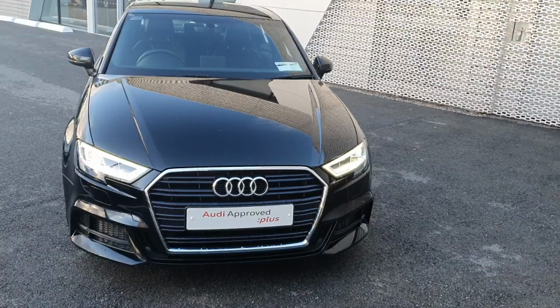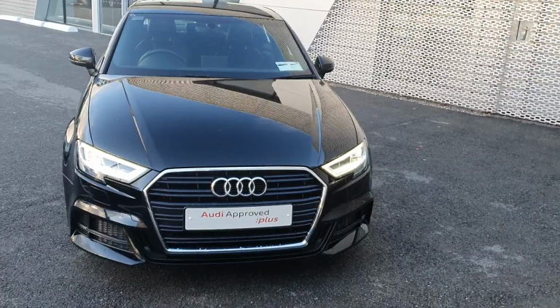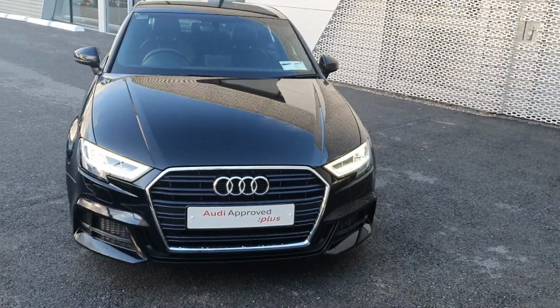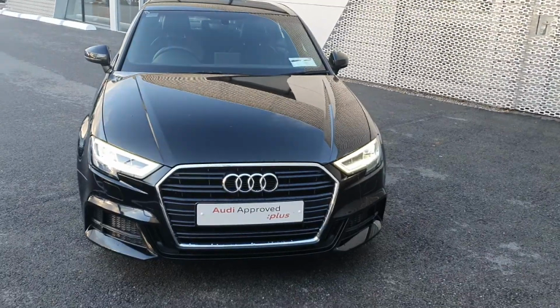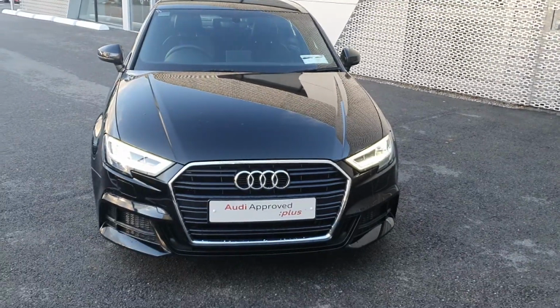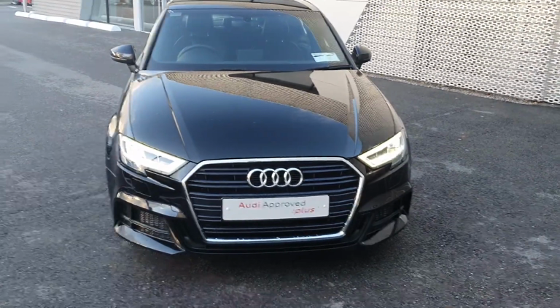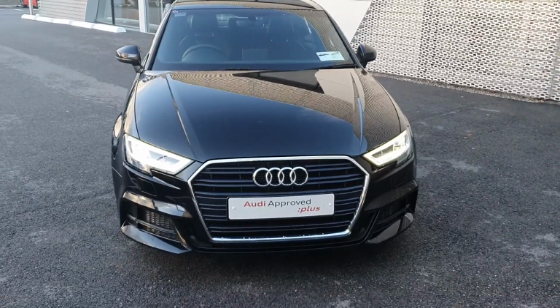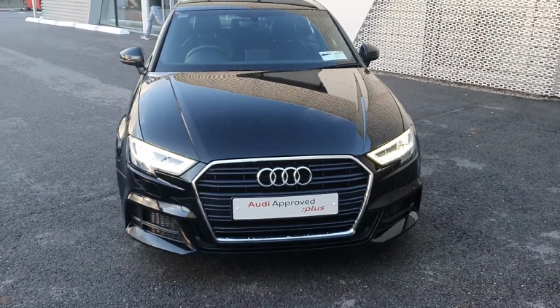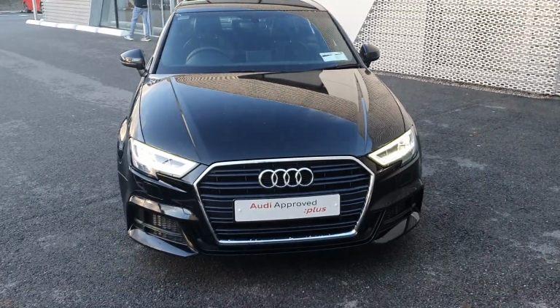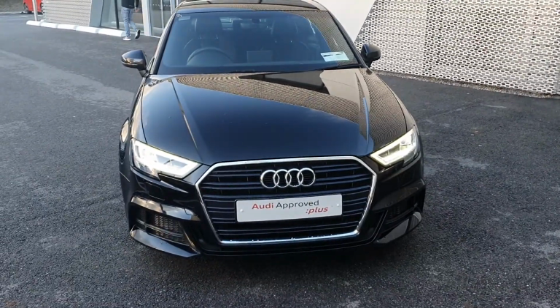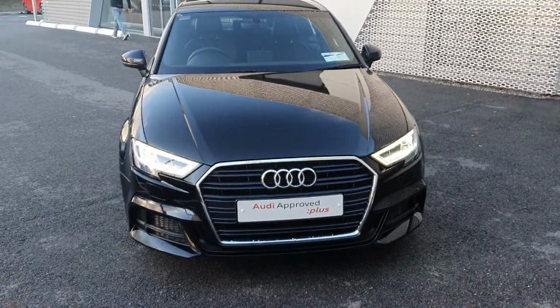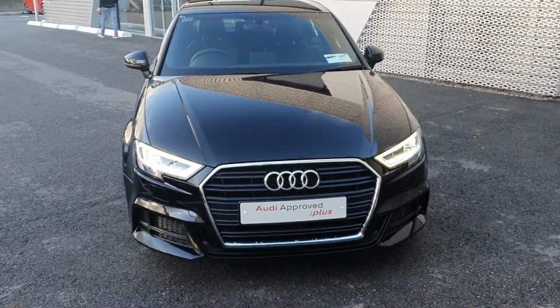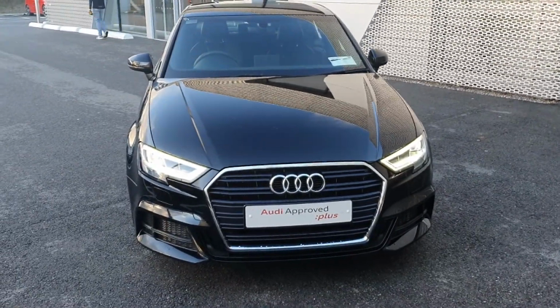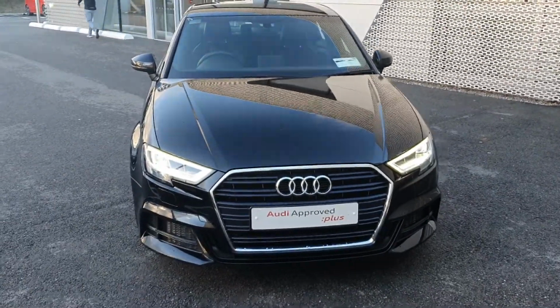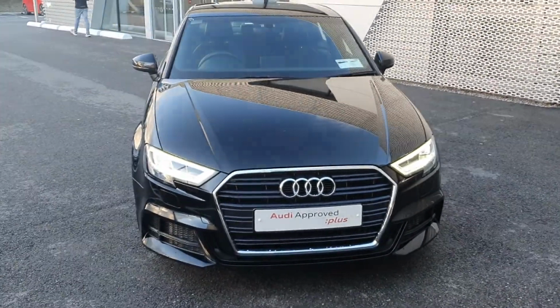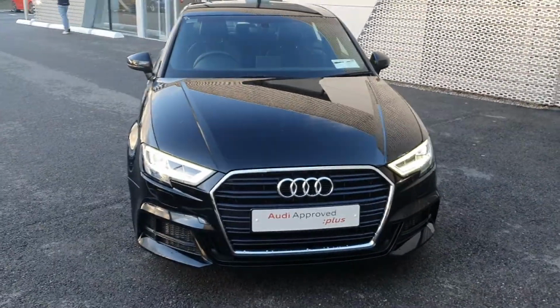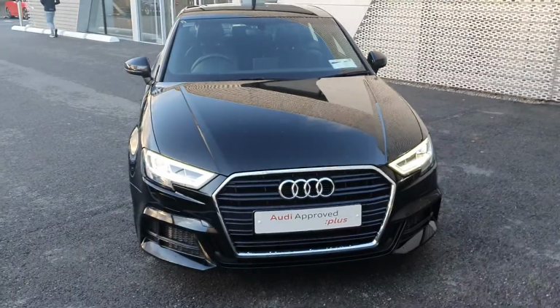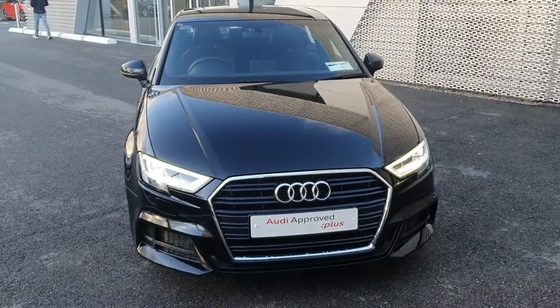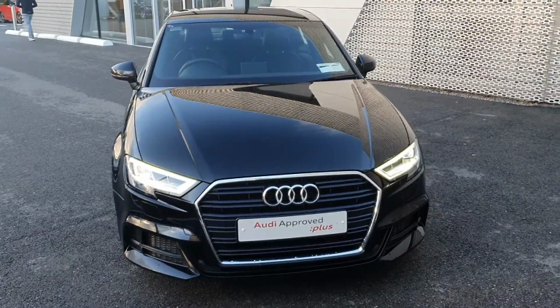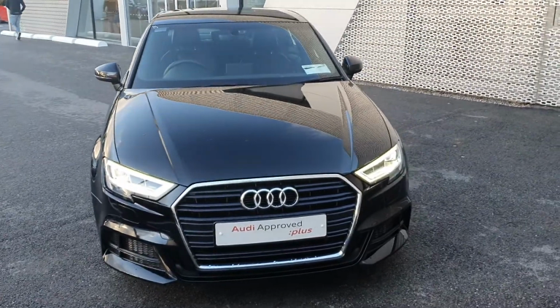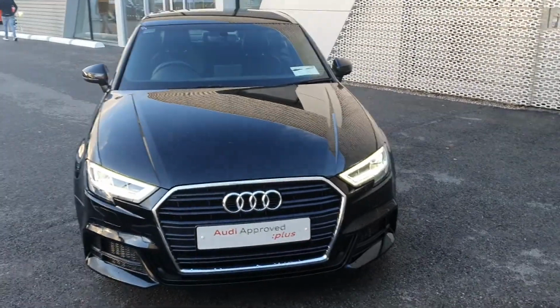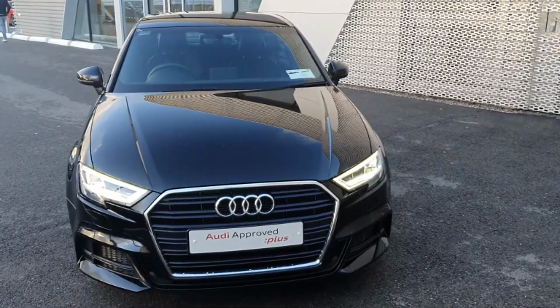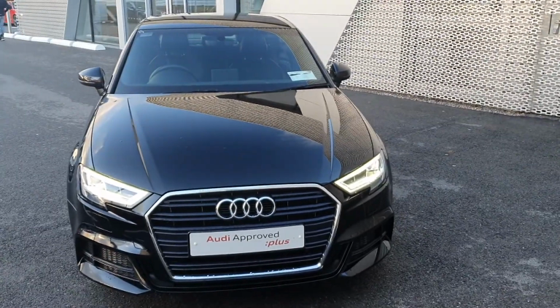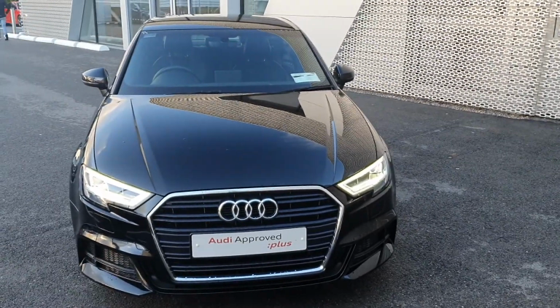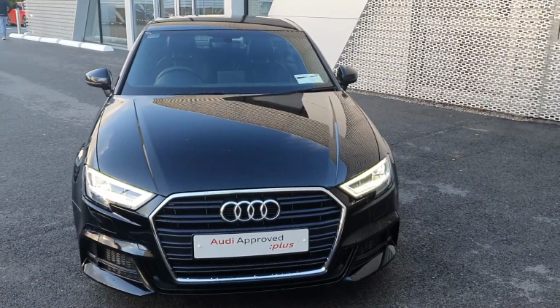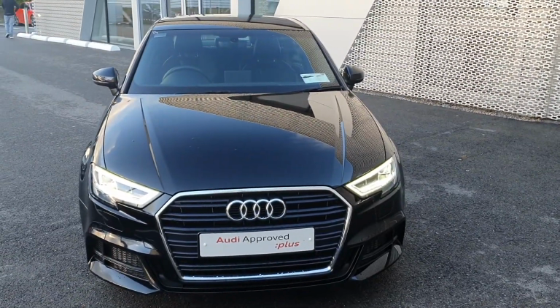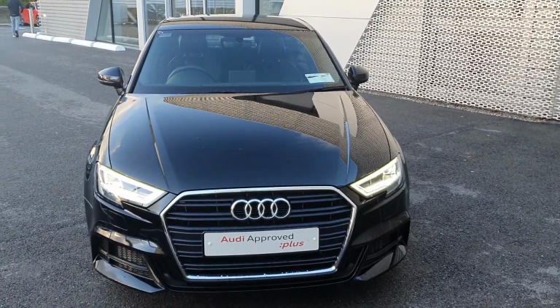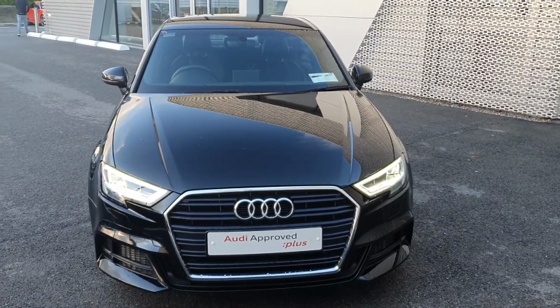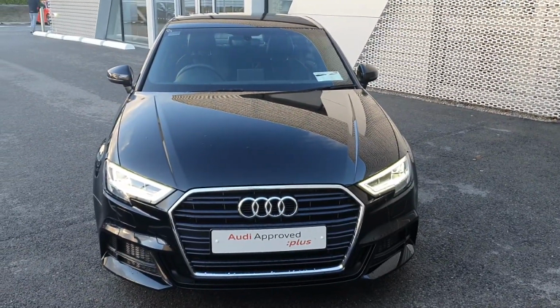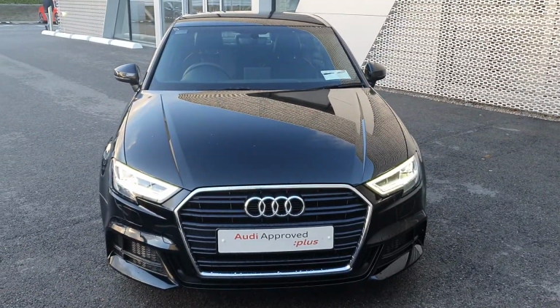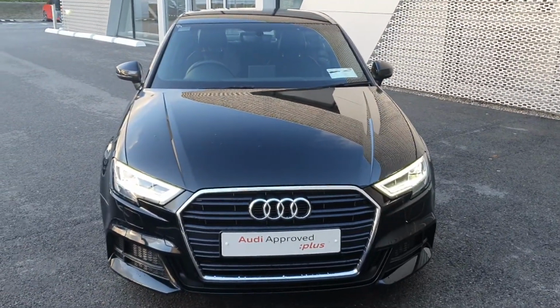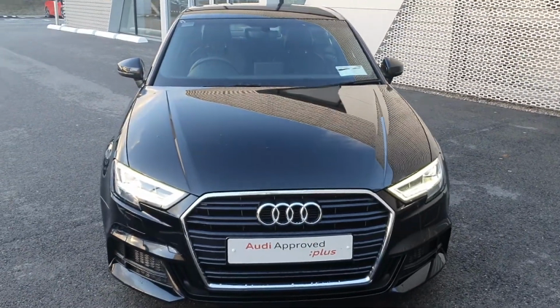Hello and welcome to Audi Limerick online sales enquiries. Here today we have a lovely 182 Audi A3 saloon, 1.6 litre TDI, 116bhp S-line.